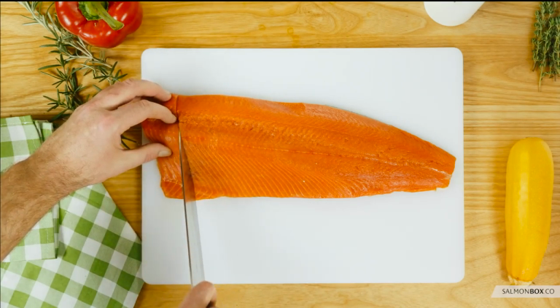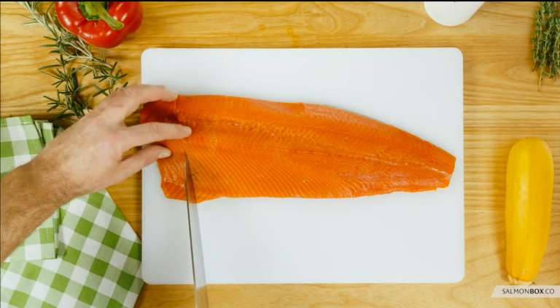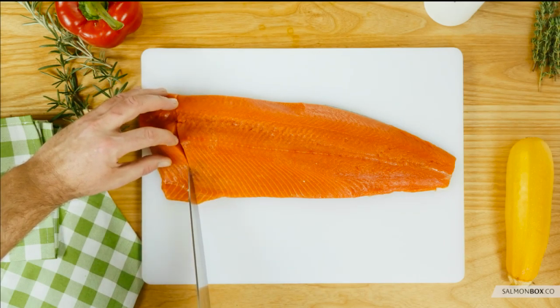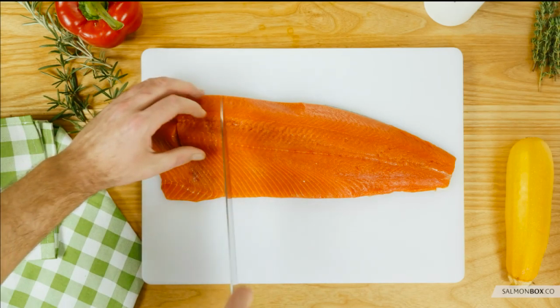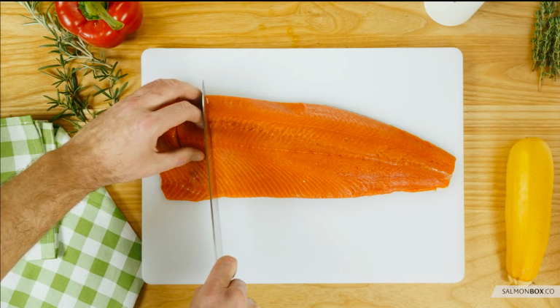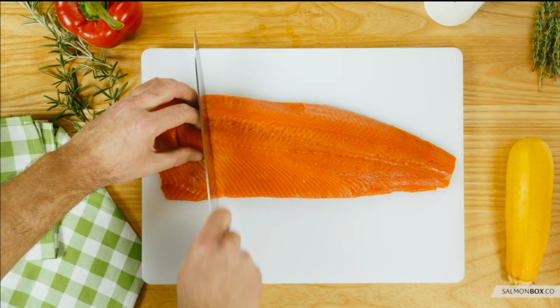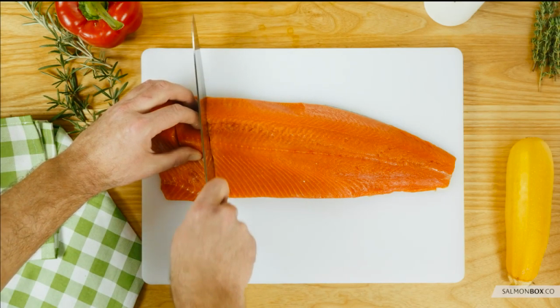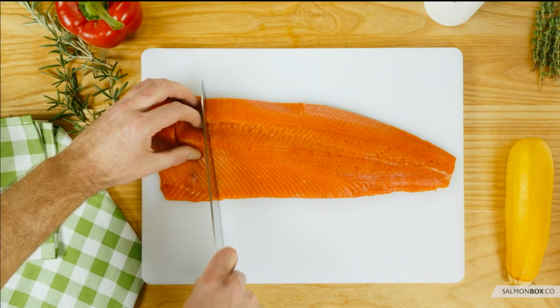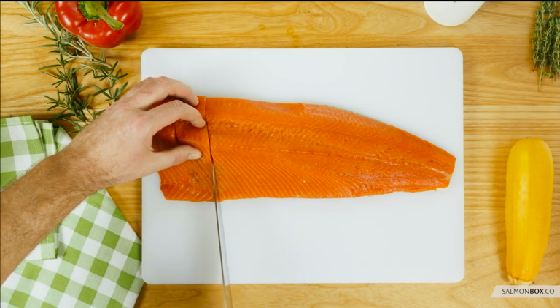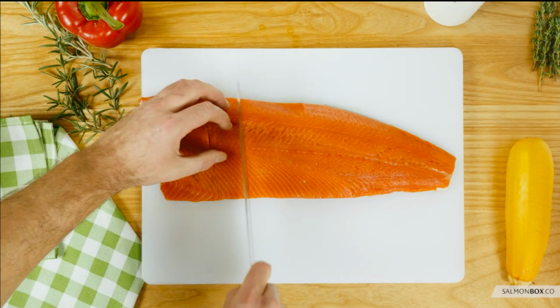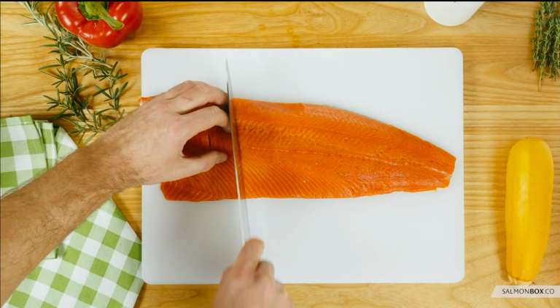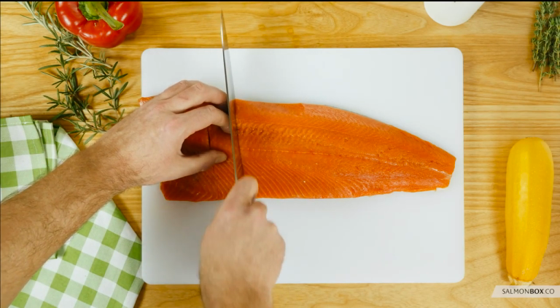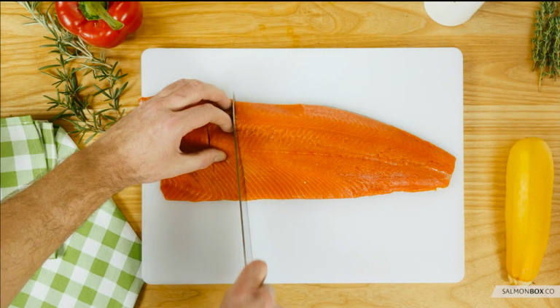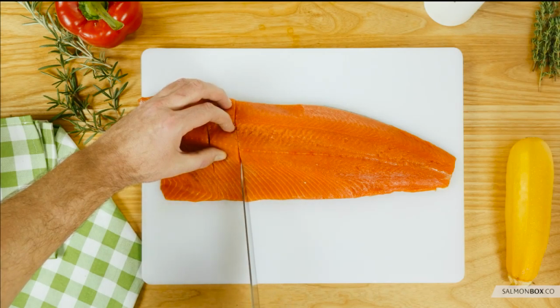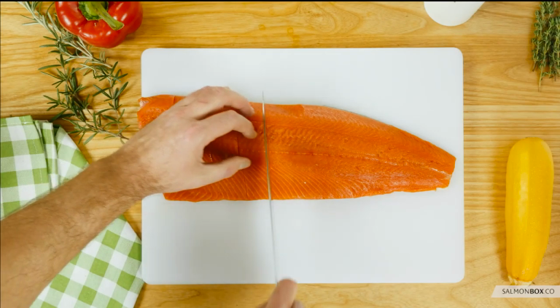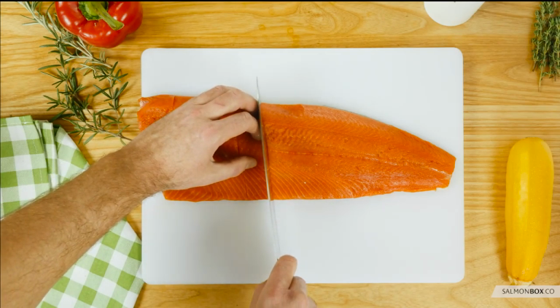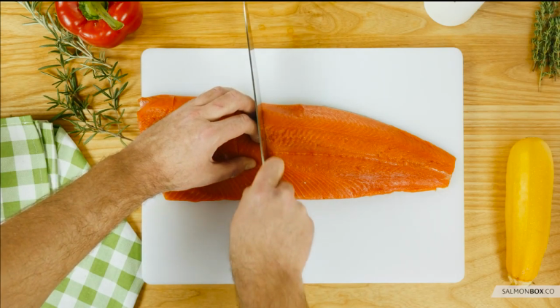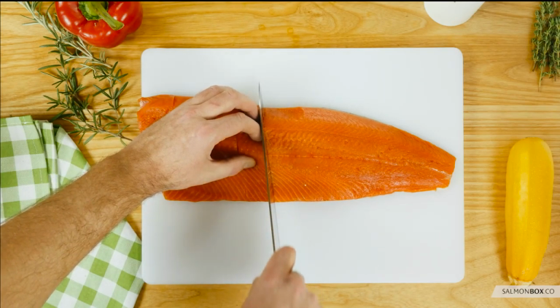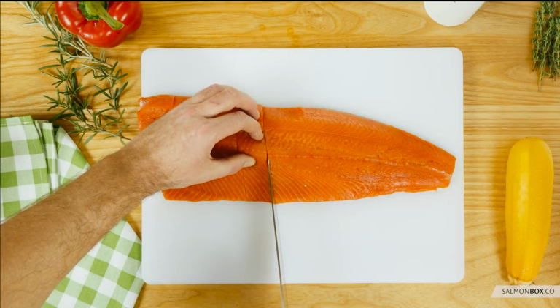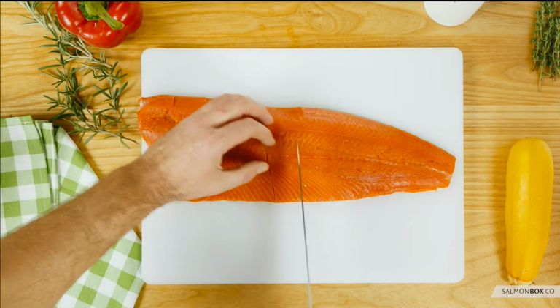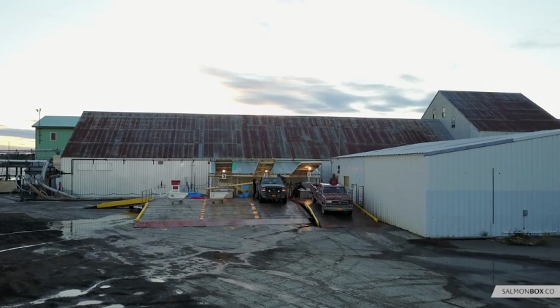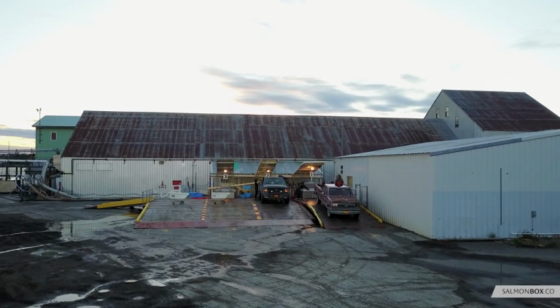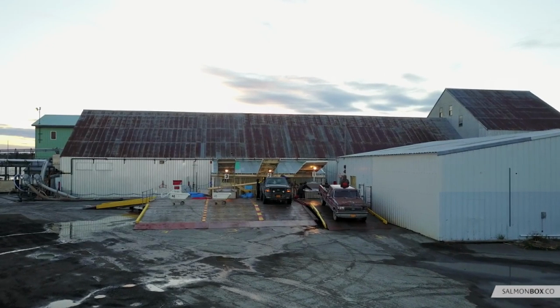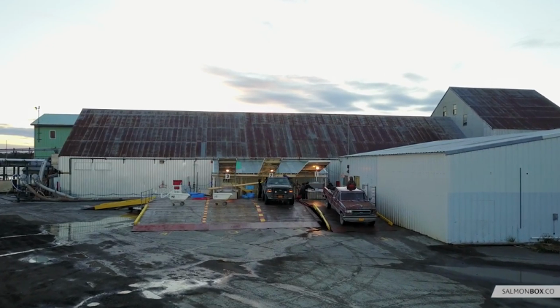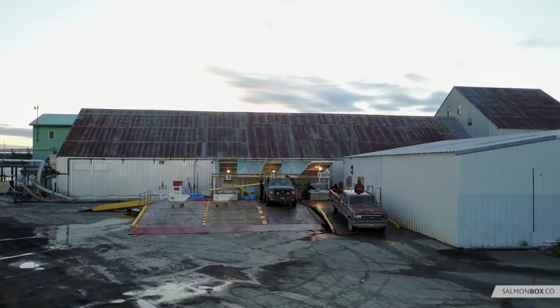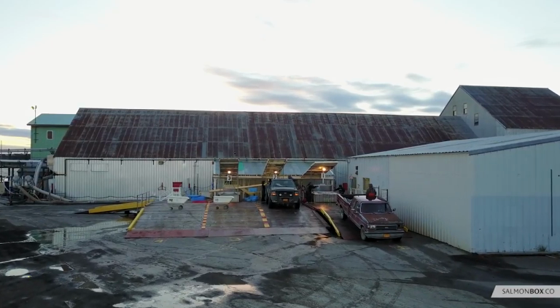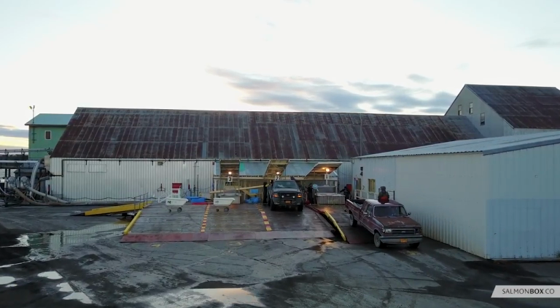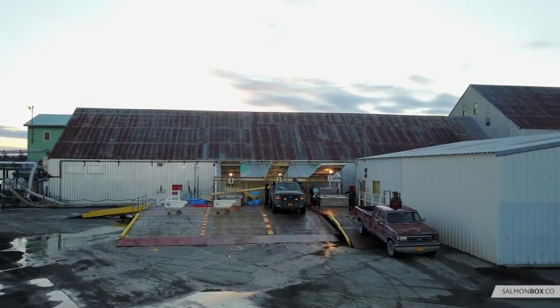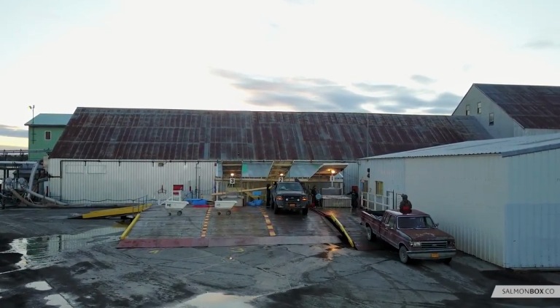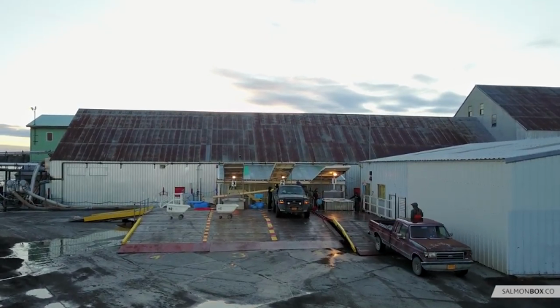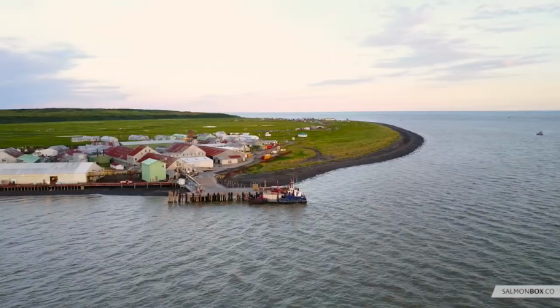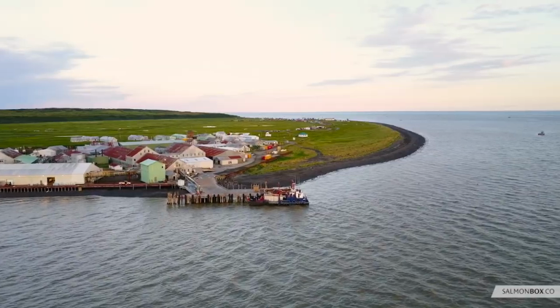In each and every type of seafood, the number one quality attribute is freshness. The inspiration for the creation of the Salmon Box is based upon this obvious and simple principle of freshness. This principle of freshness is why we choose this specific fishery.